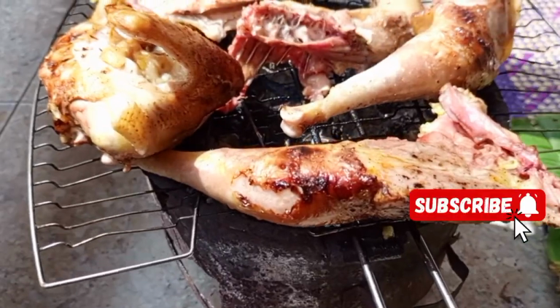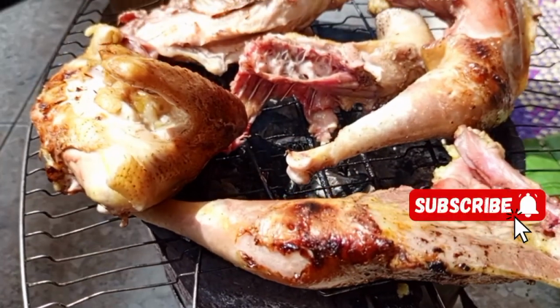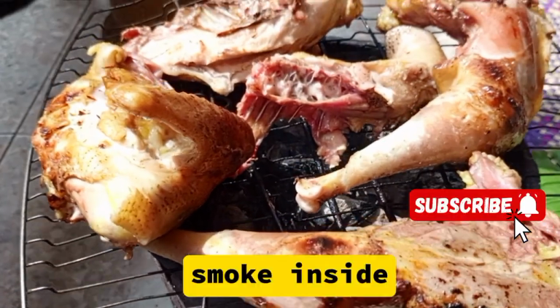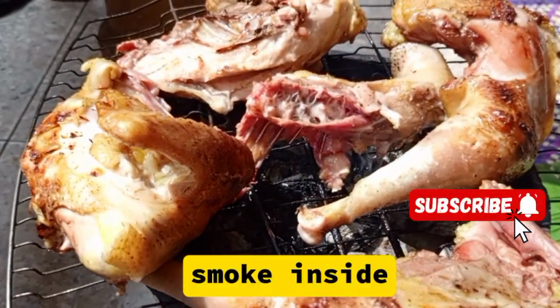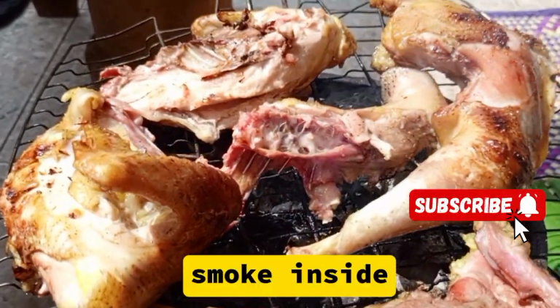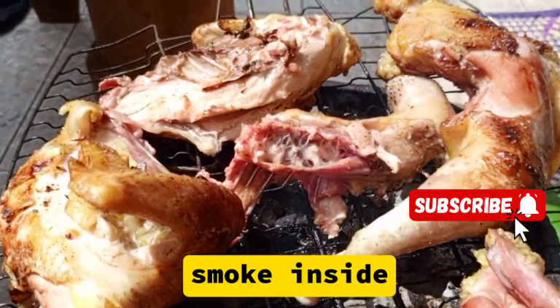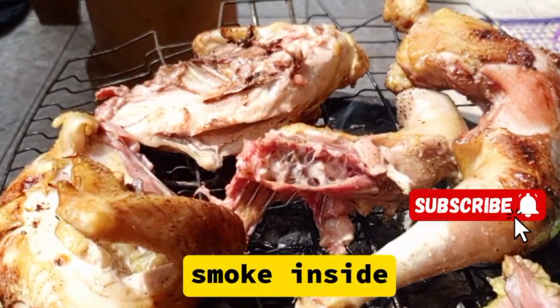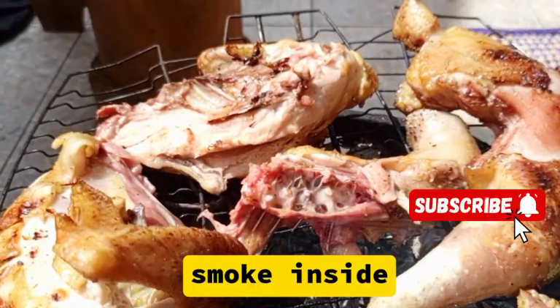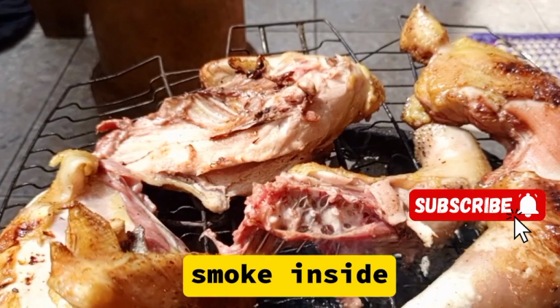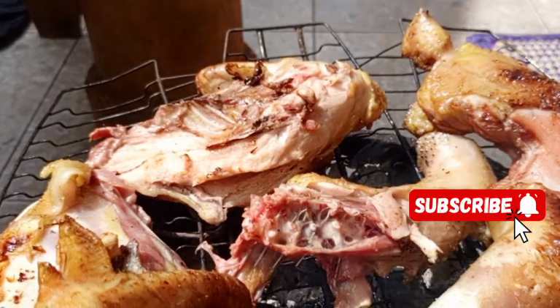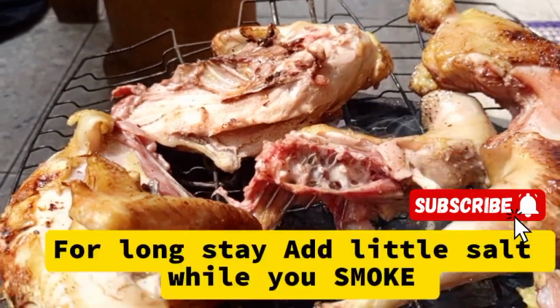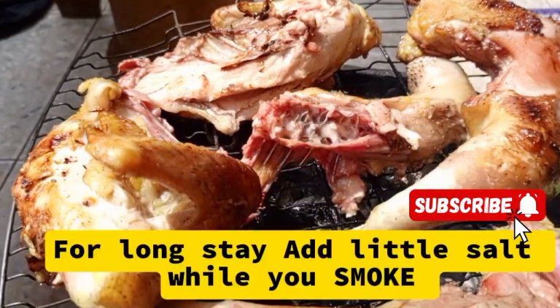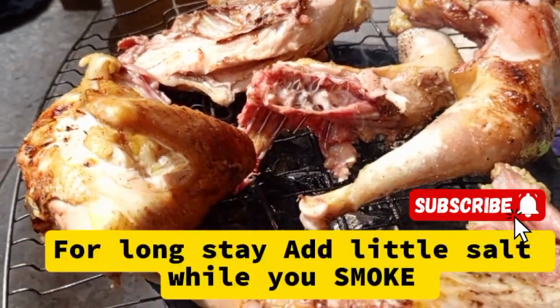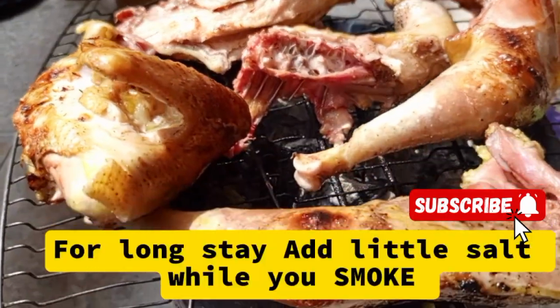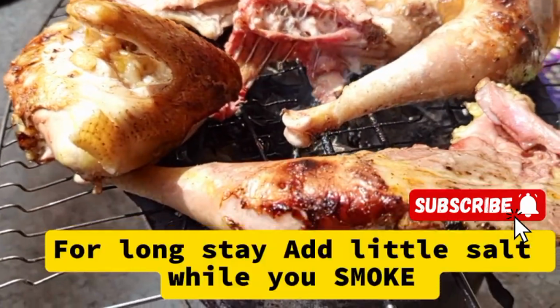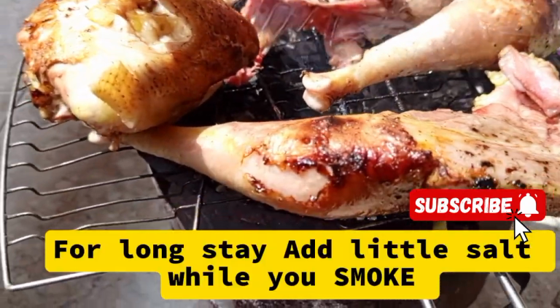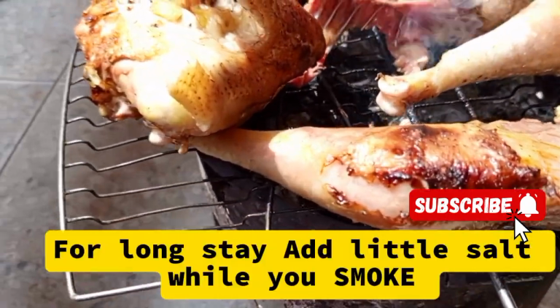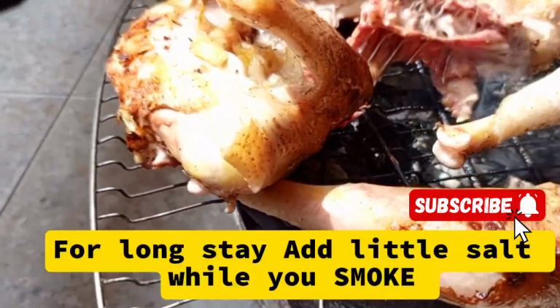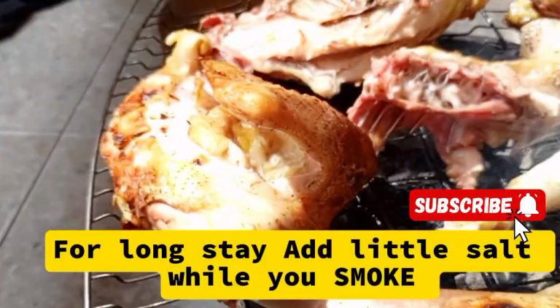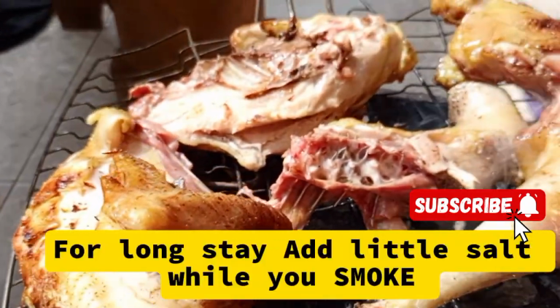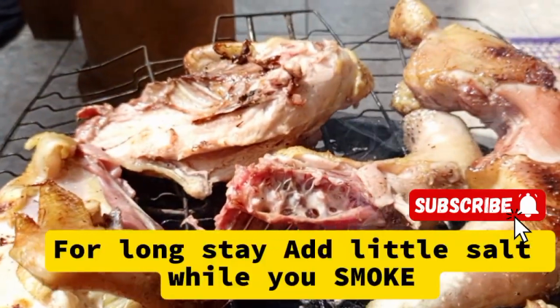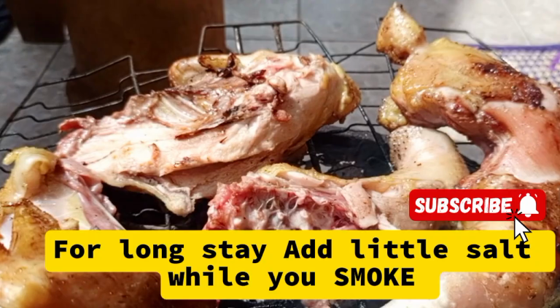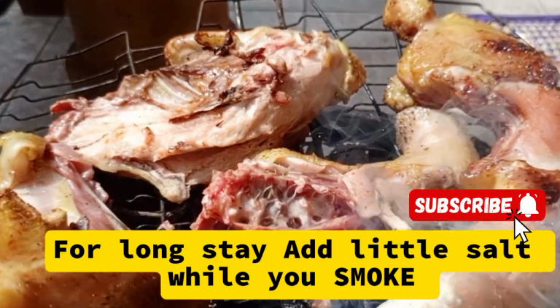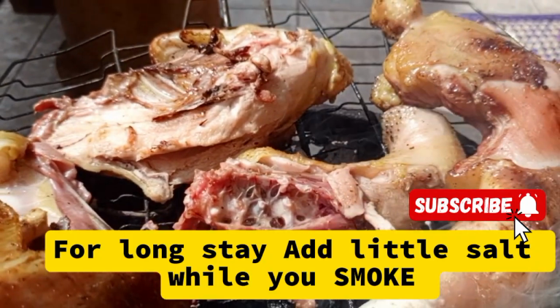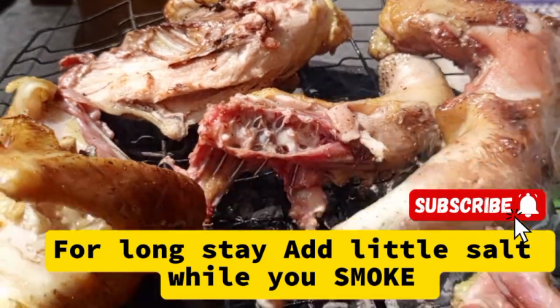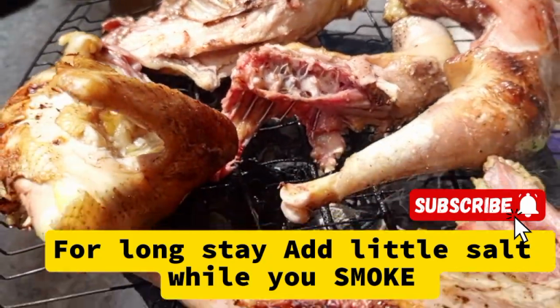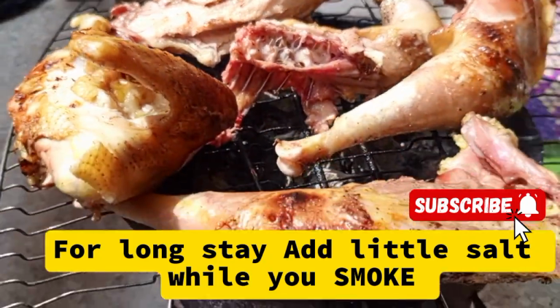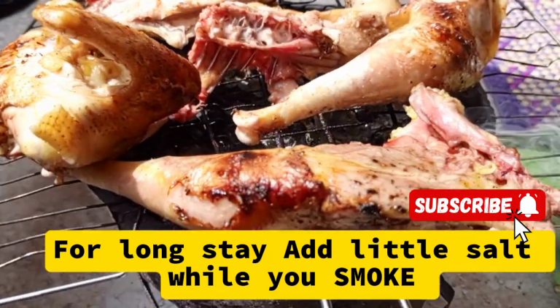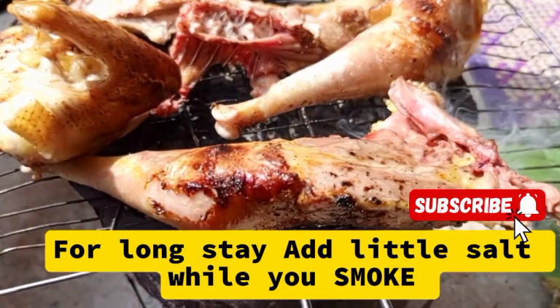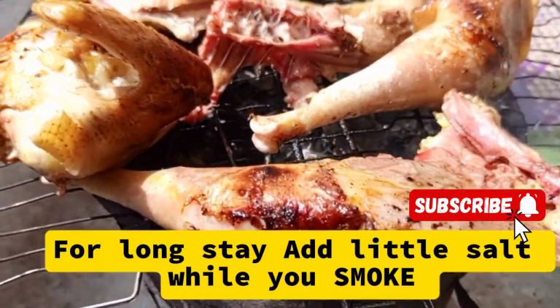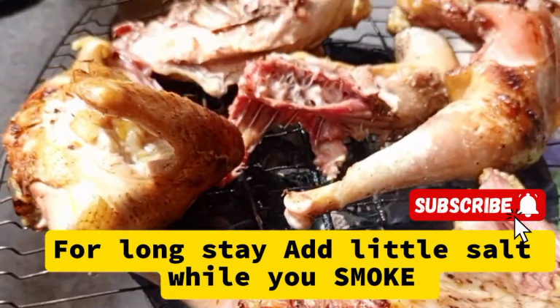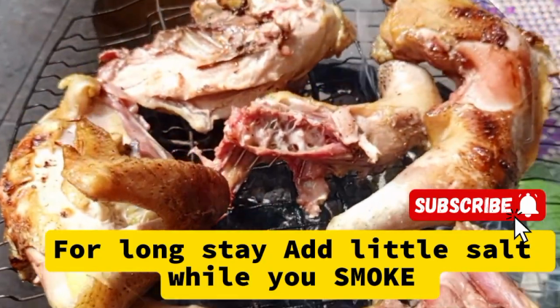Then you are going to chop it into different pieces — the same procedure when you are doing chicken or goat's meat. Then put it back on fire. You smoke it while you are seasoning it or while you are salting it. Make sure that you use local chicken.